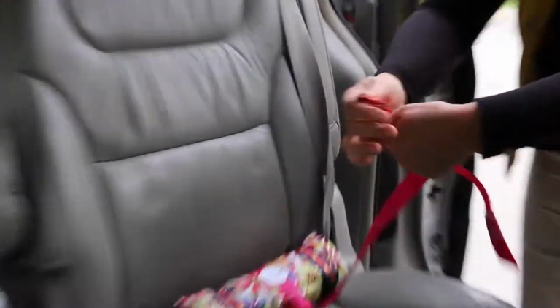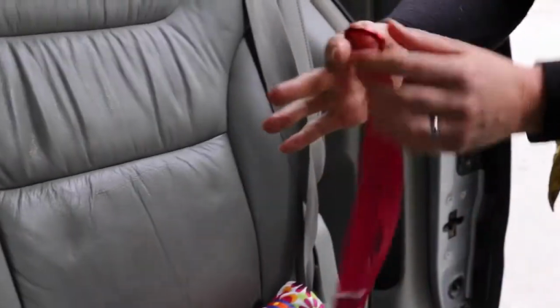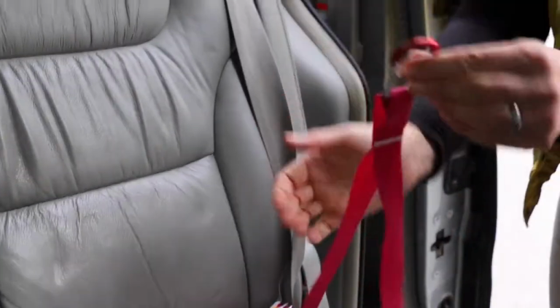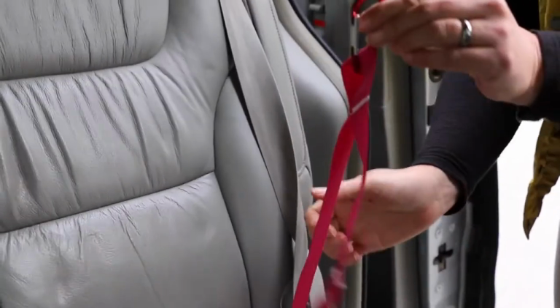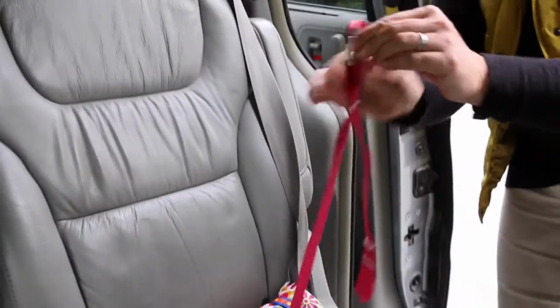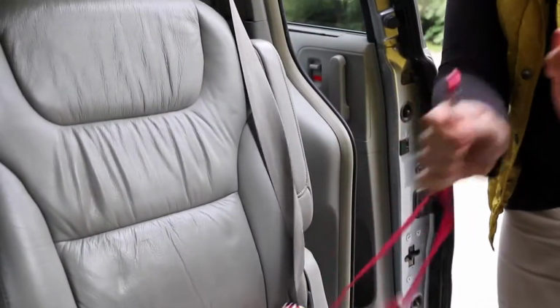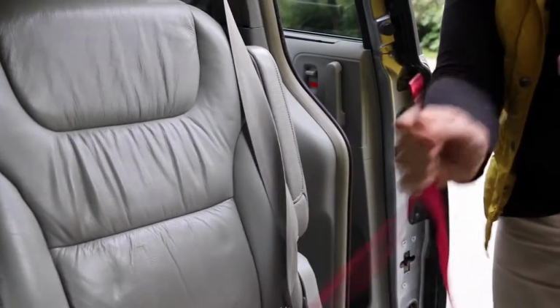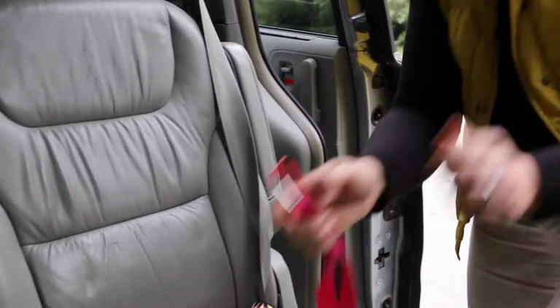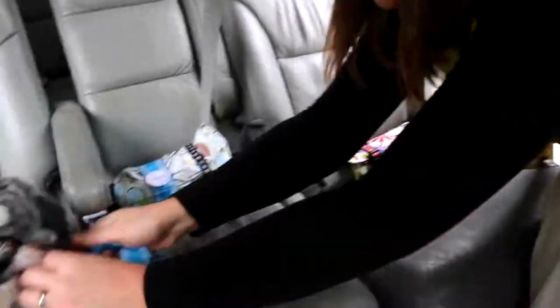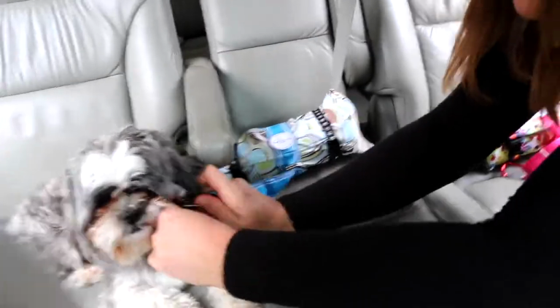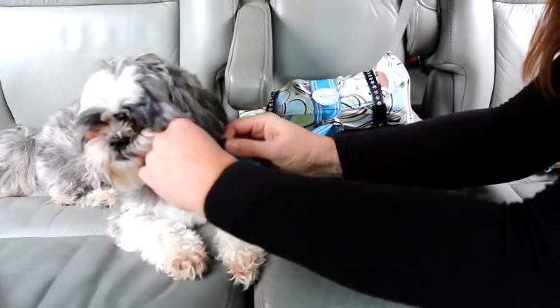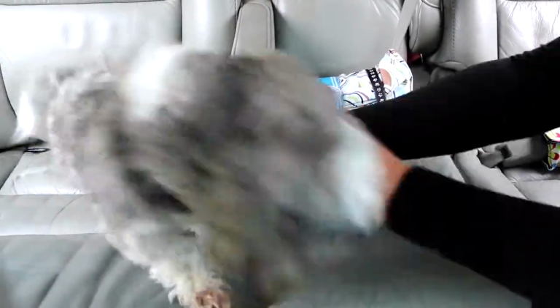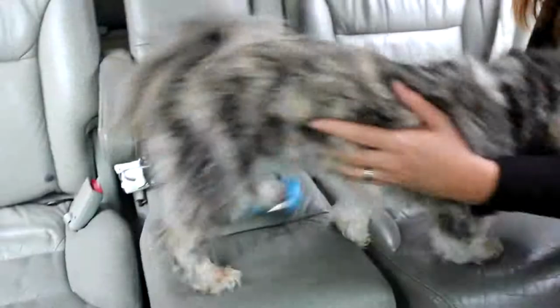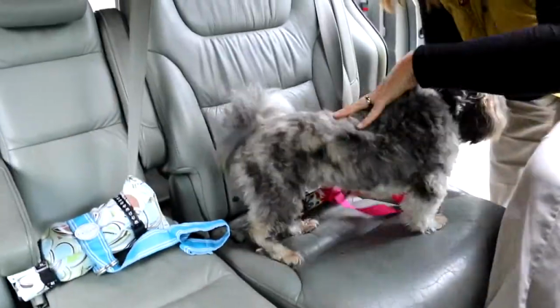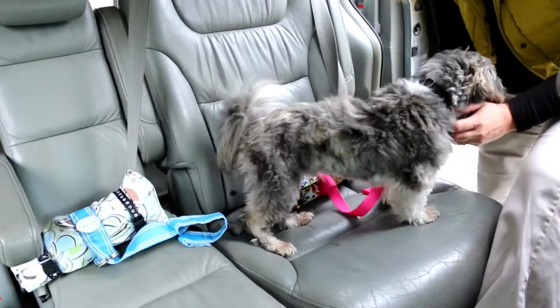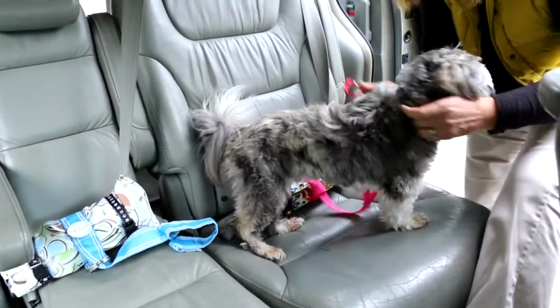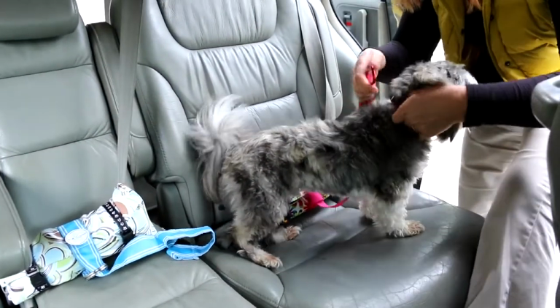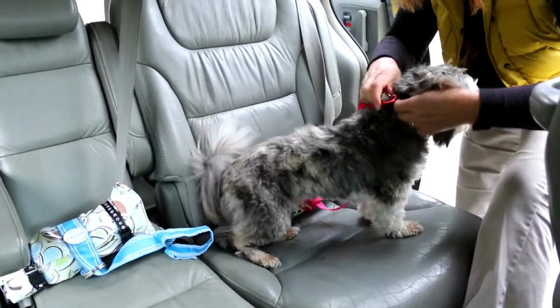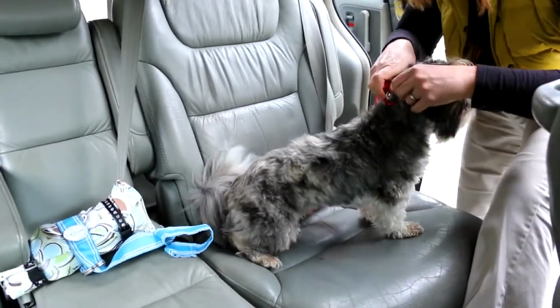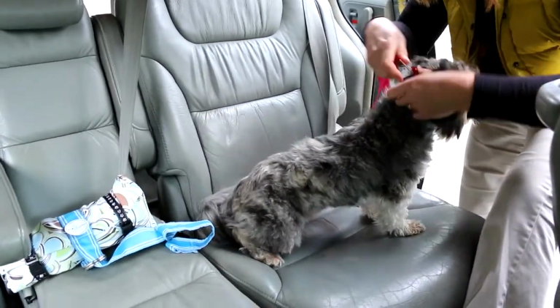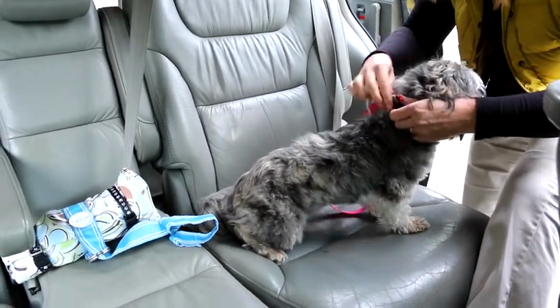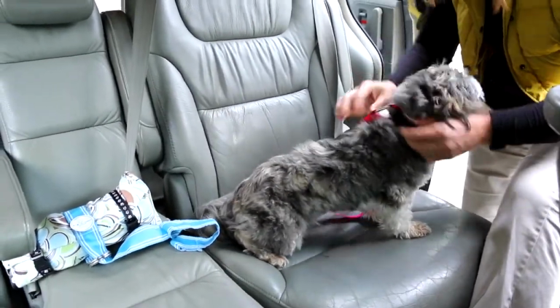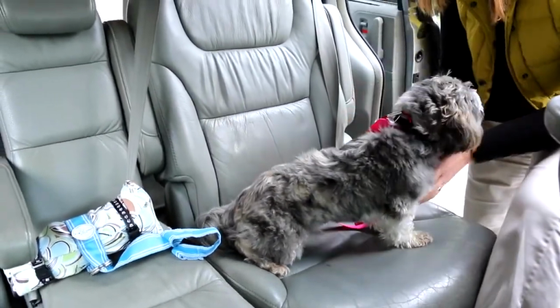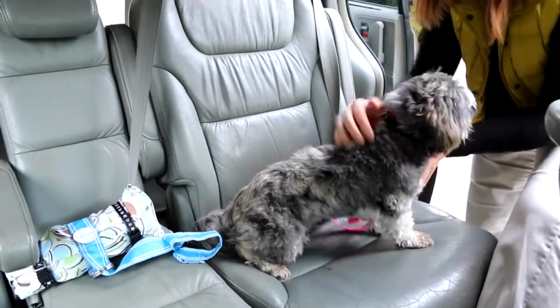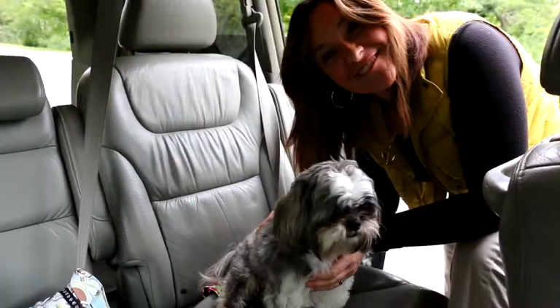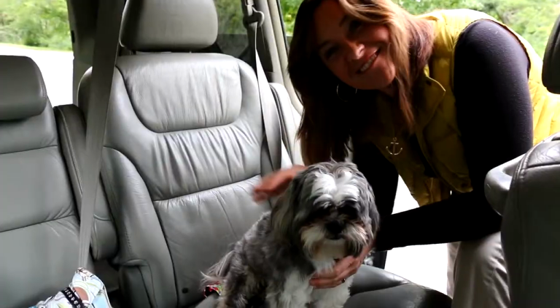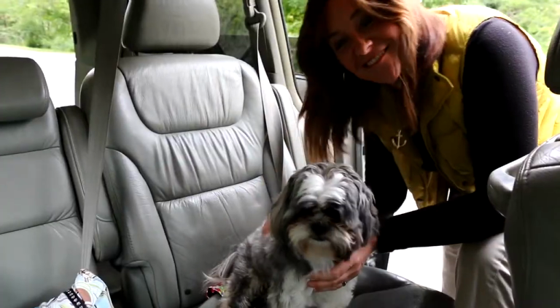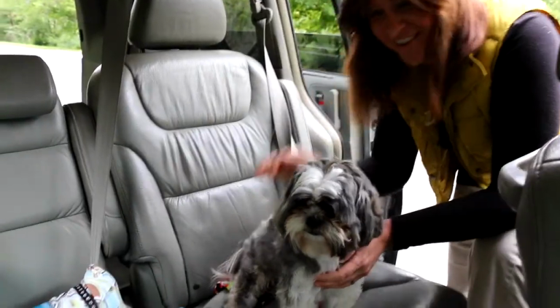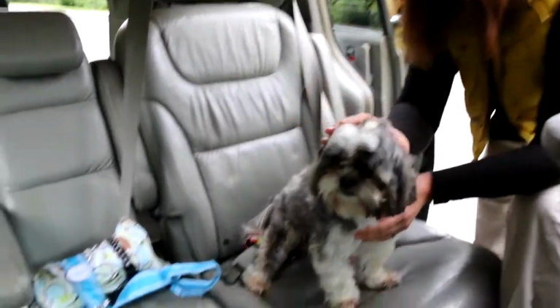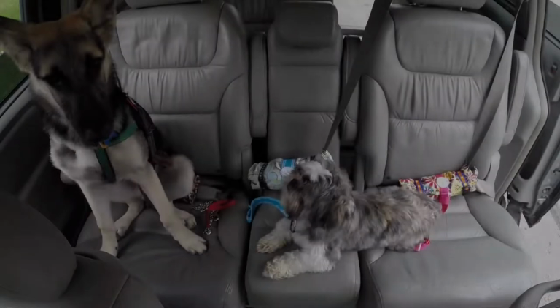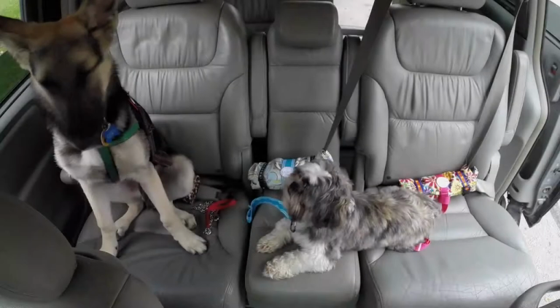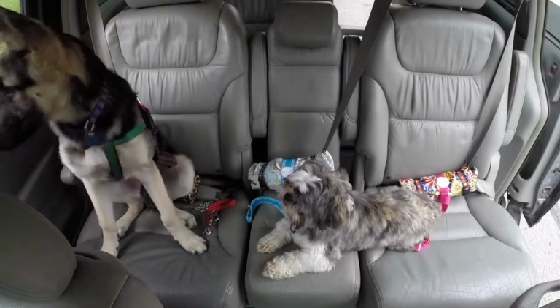Just take your sweet little poochie and click him right in — and there you have it, folks. You've just installed the pup anchor.